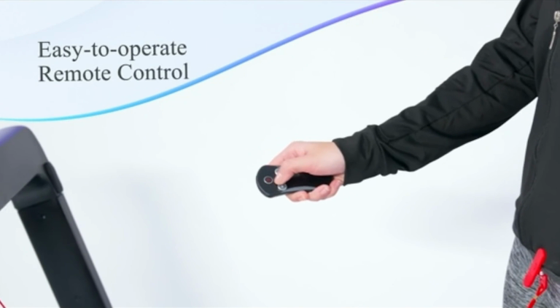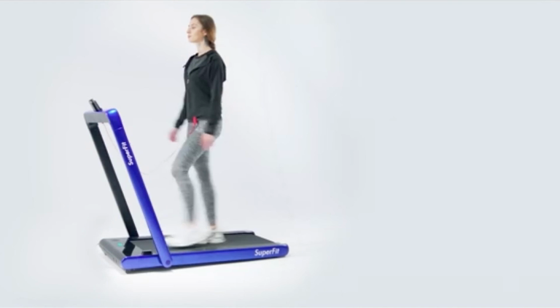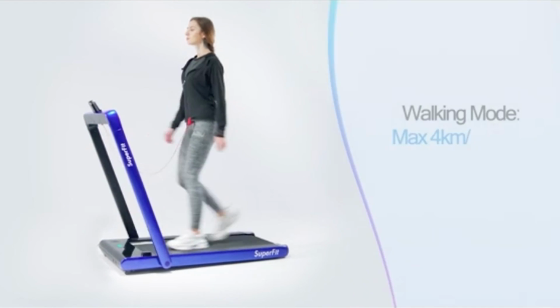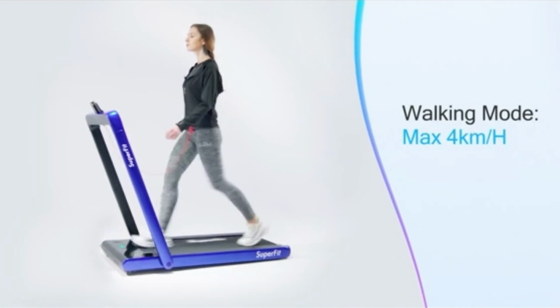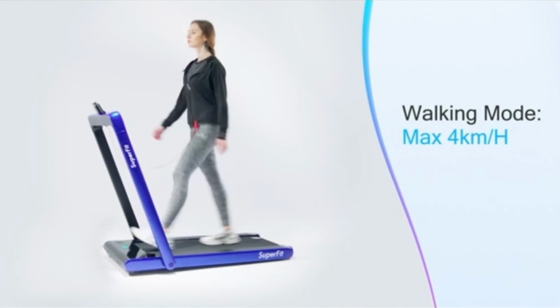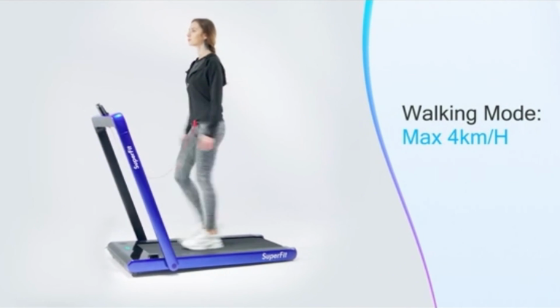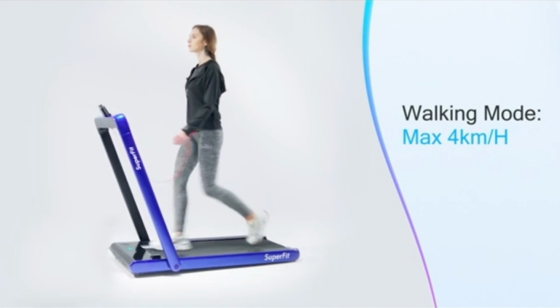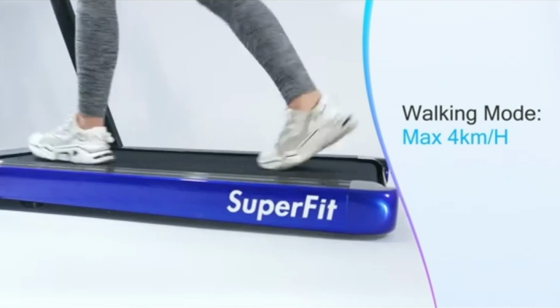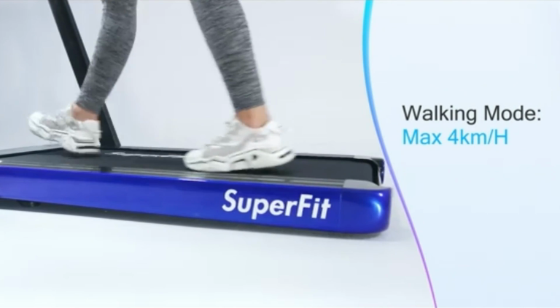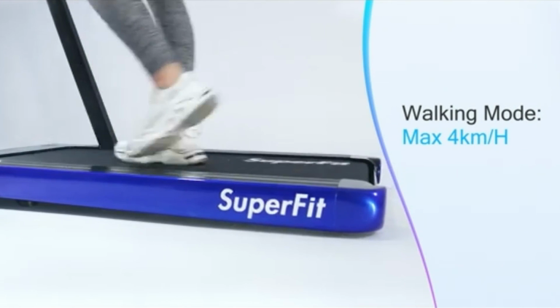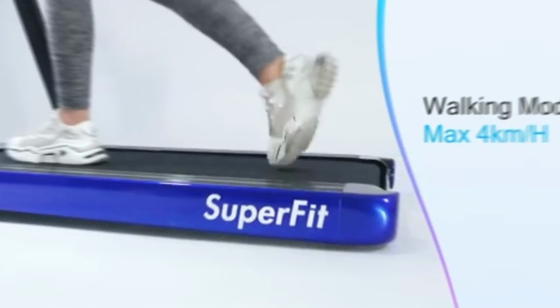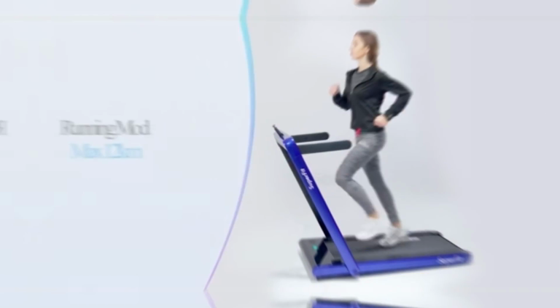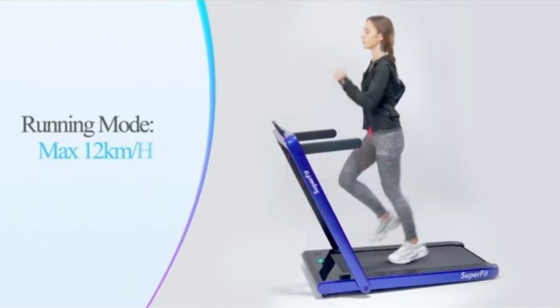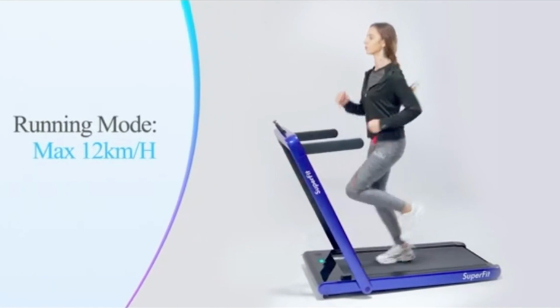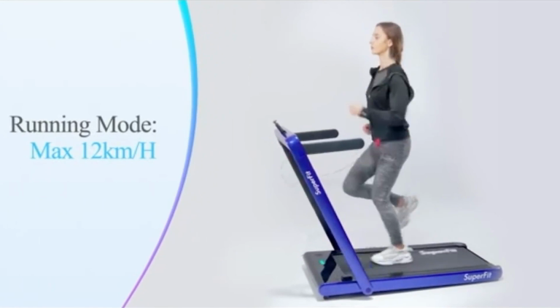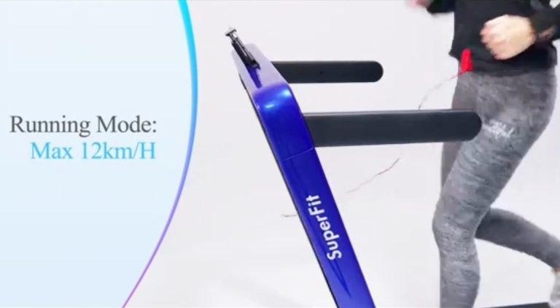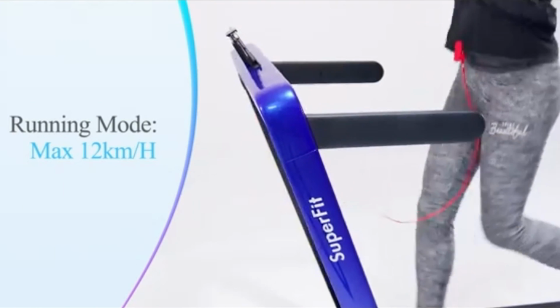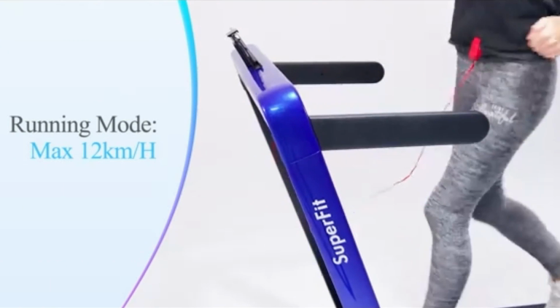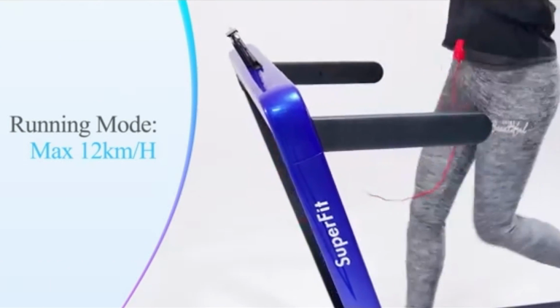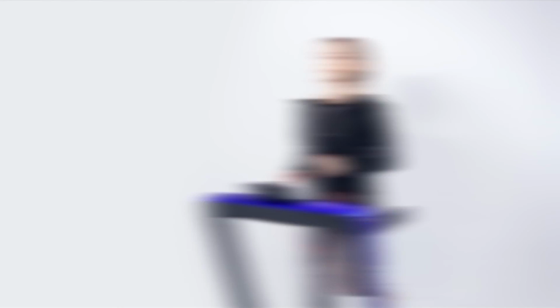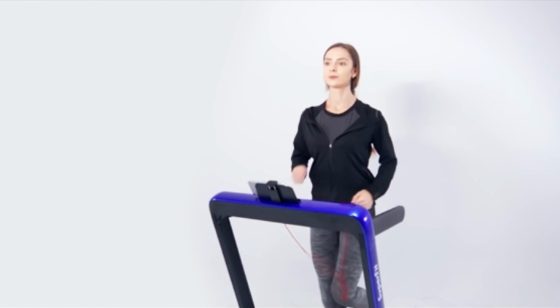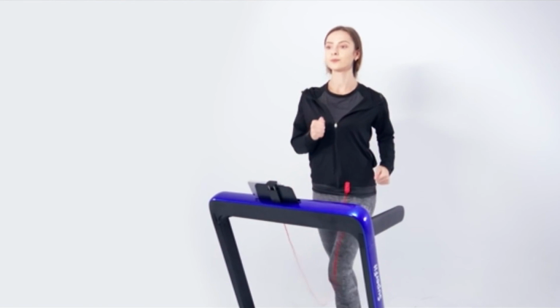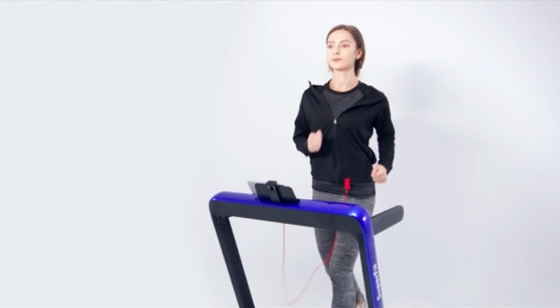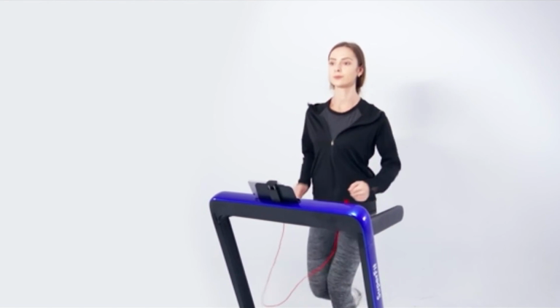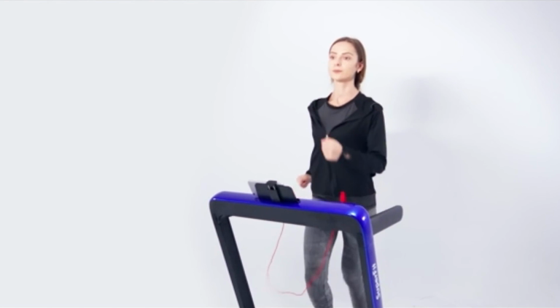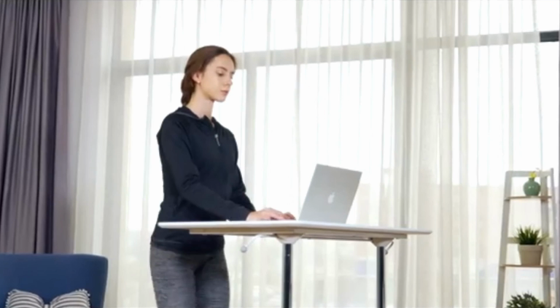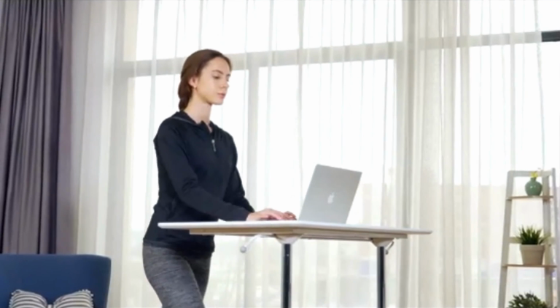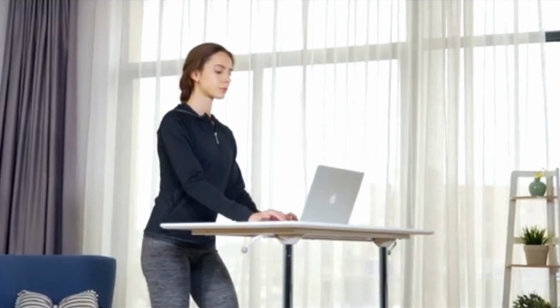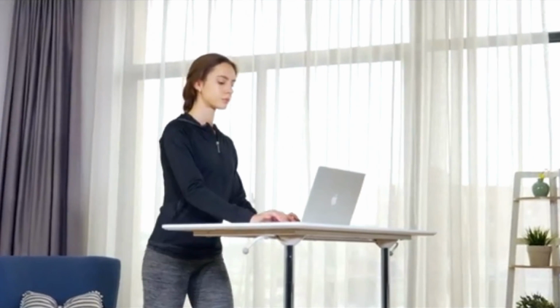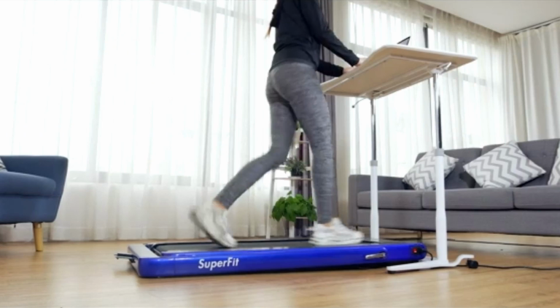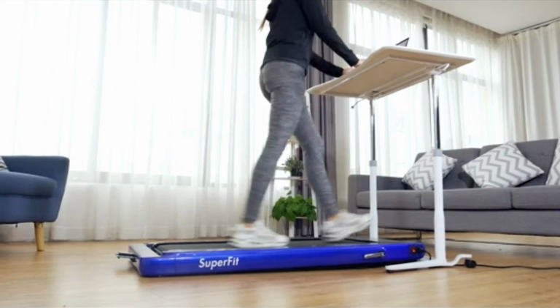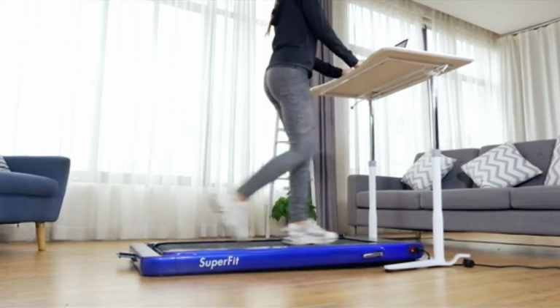It can accommodate both walking and jogging at speeds ranging from 4 to 12 kilometers per hour. Its versatility and ease of use make it a great choice for home and office environments.